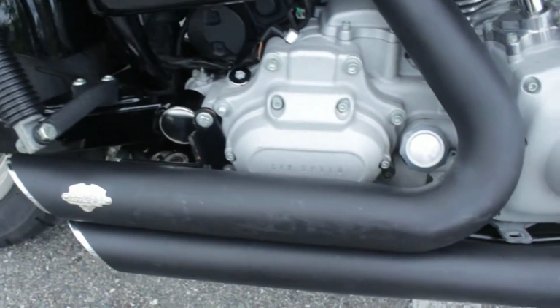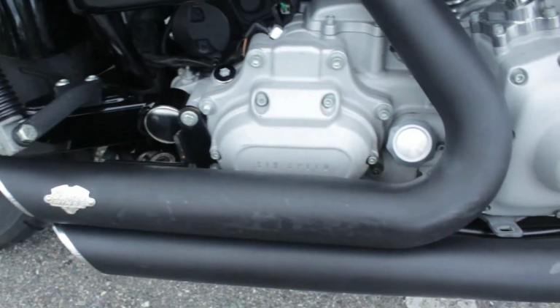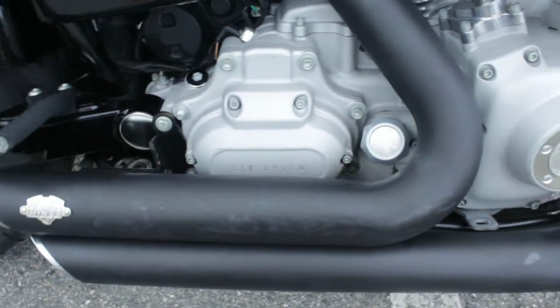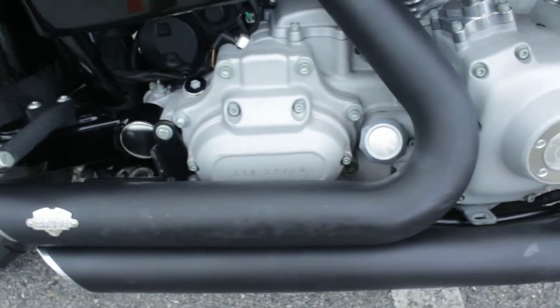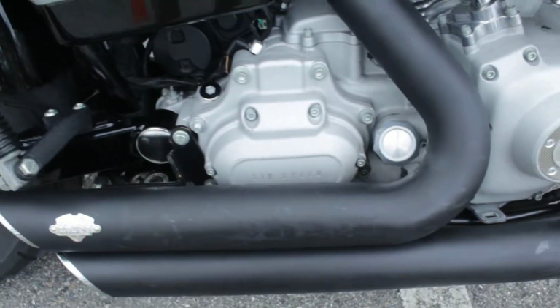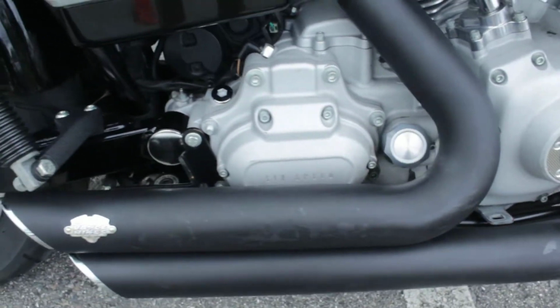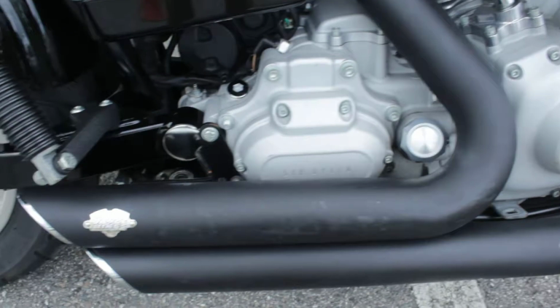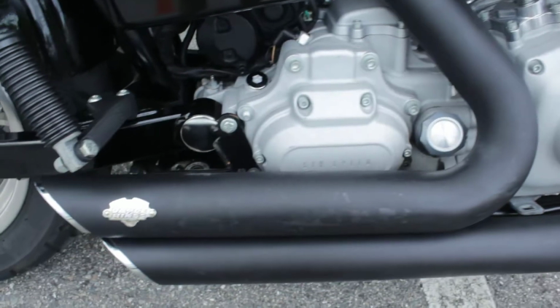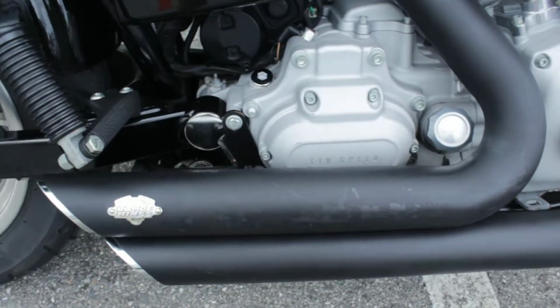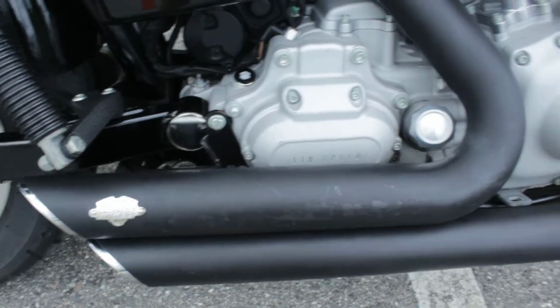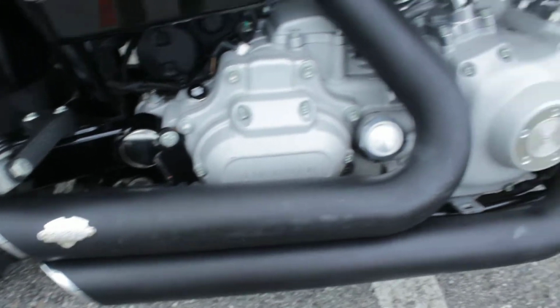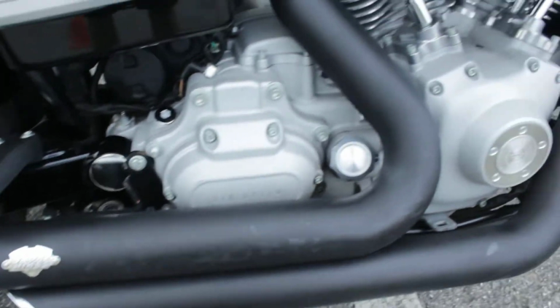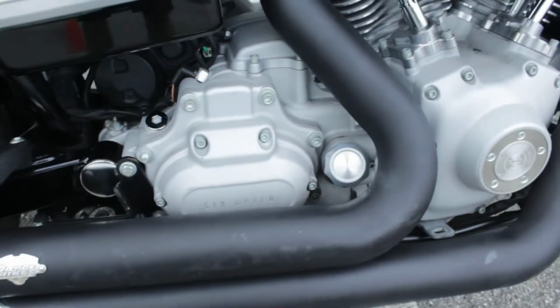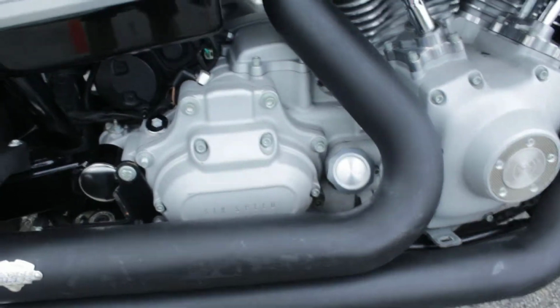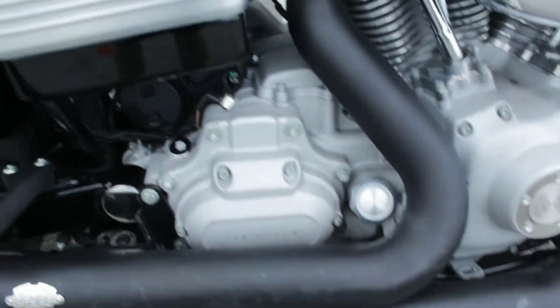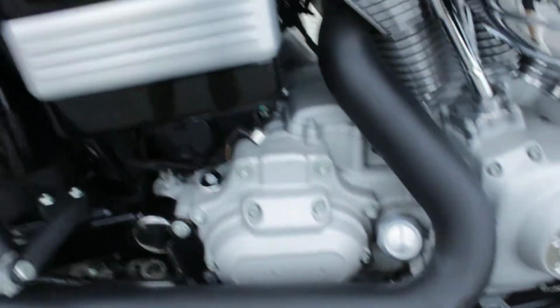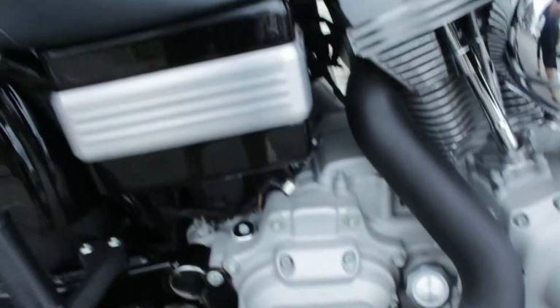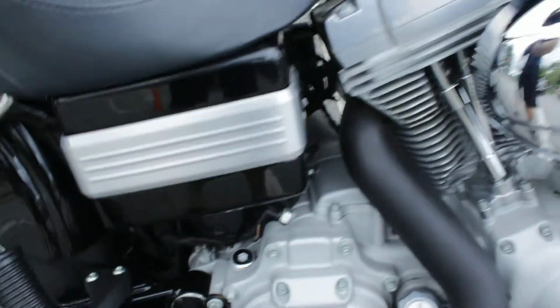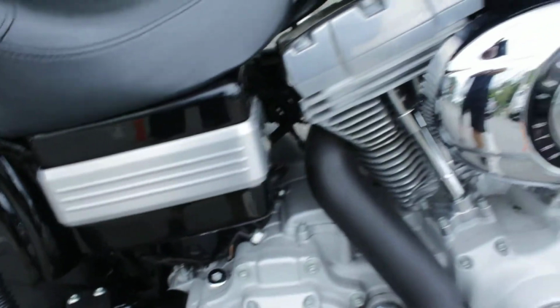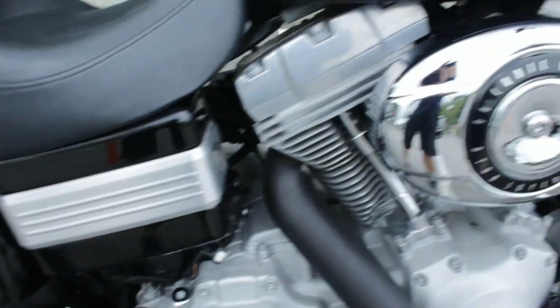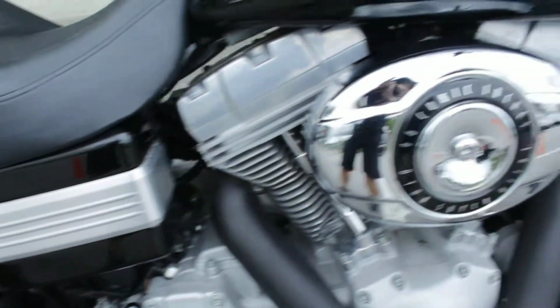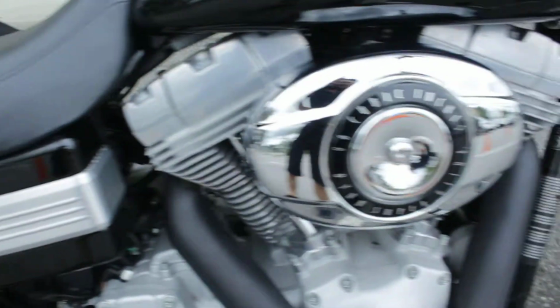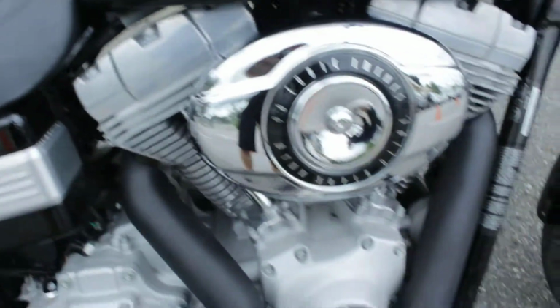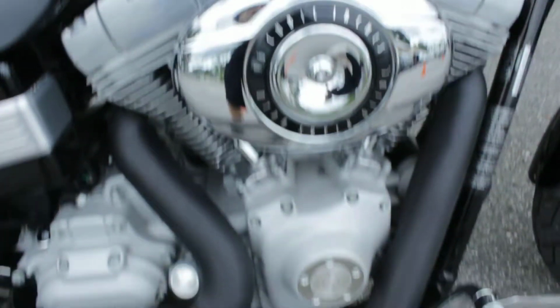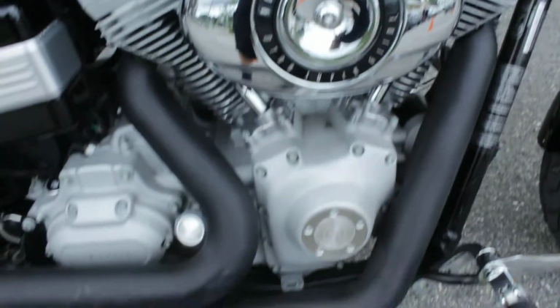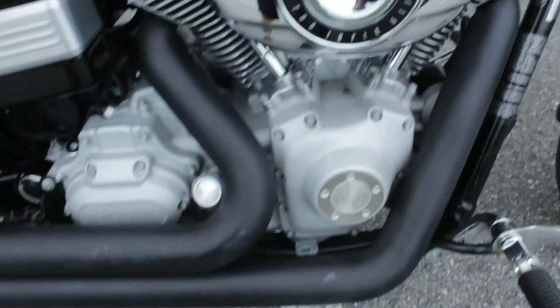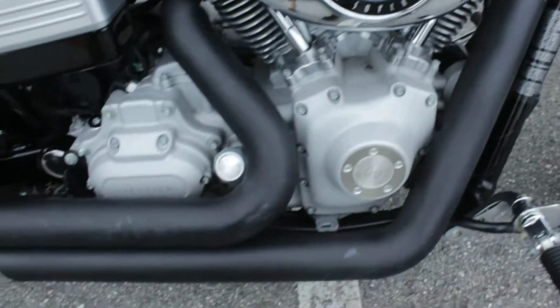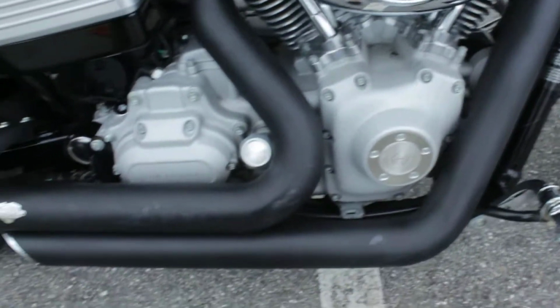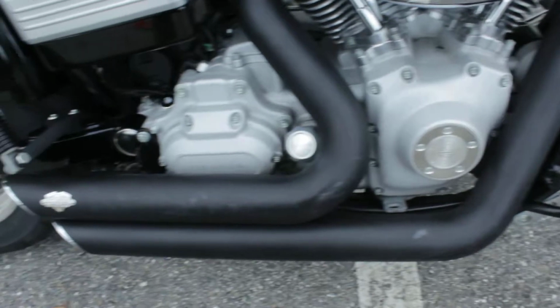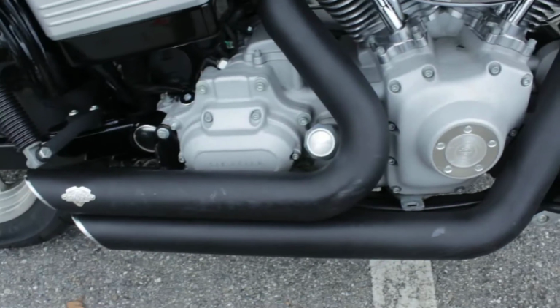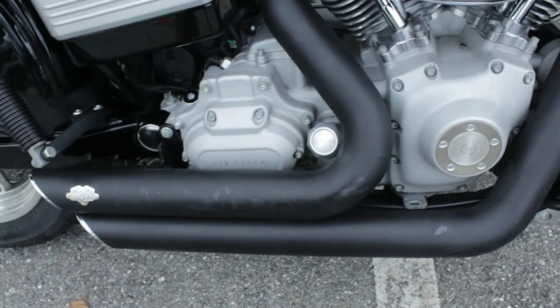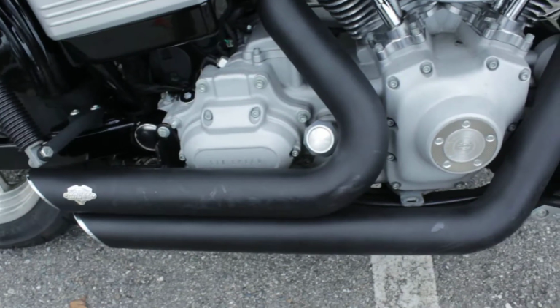It's a 96 cubic inch, 6-speed transmission. It's got Vance & Hines short shots on it.